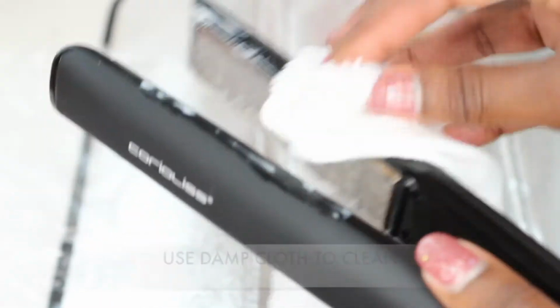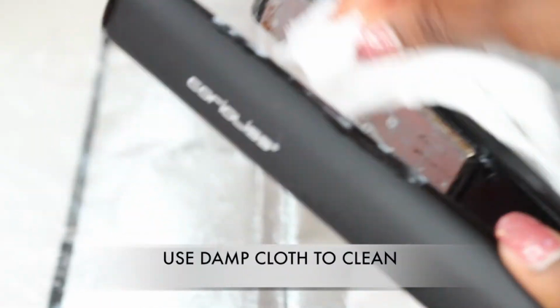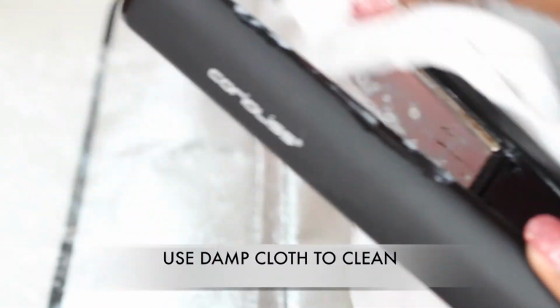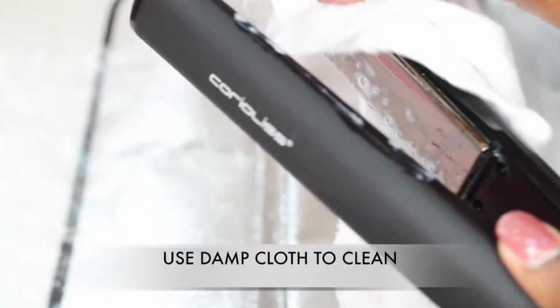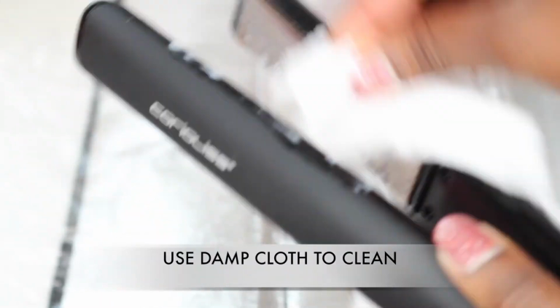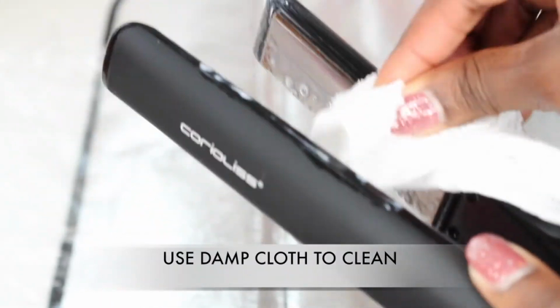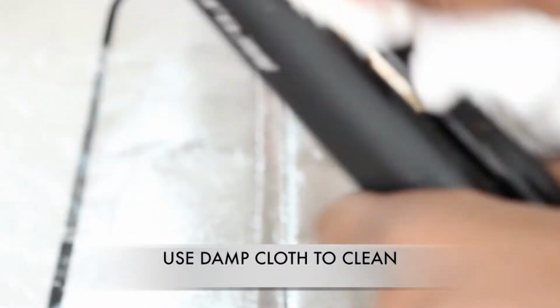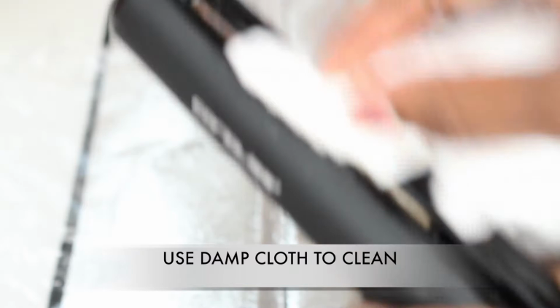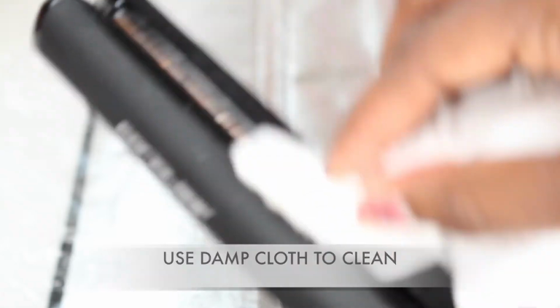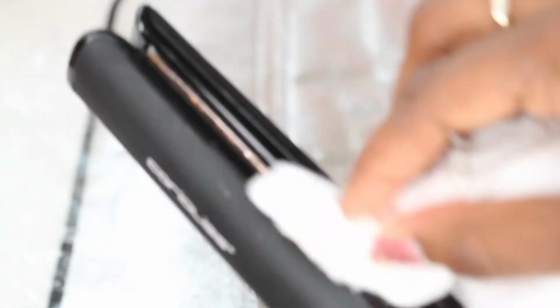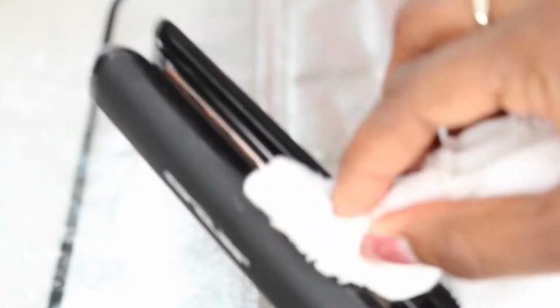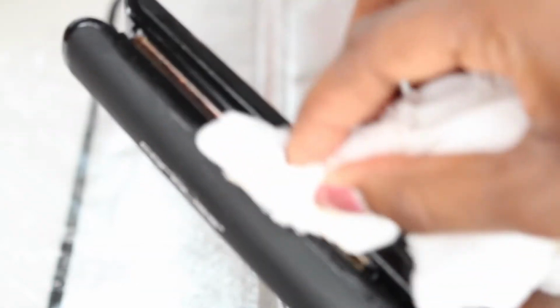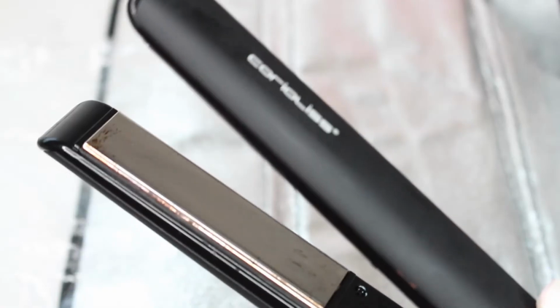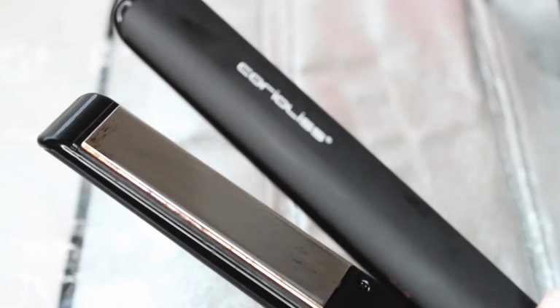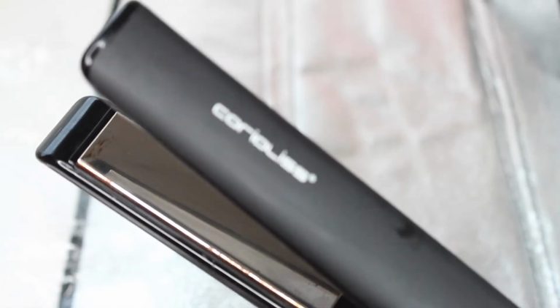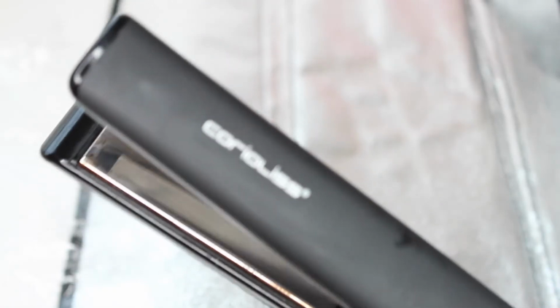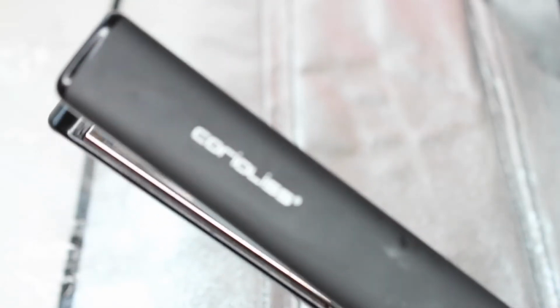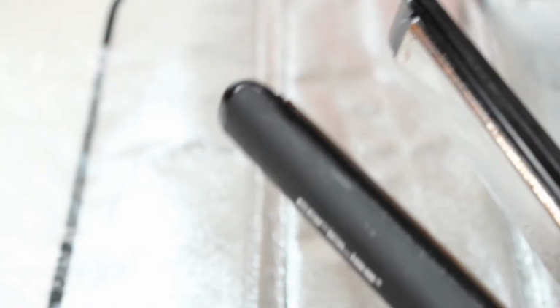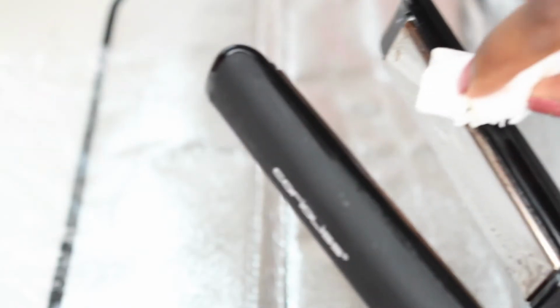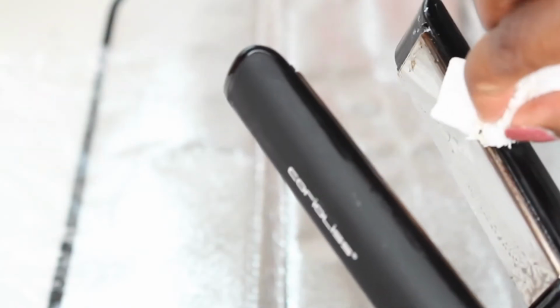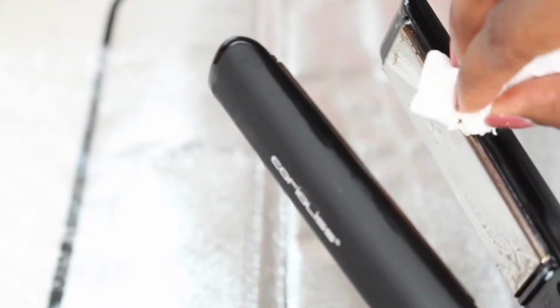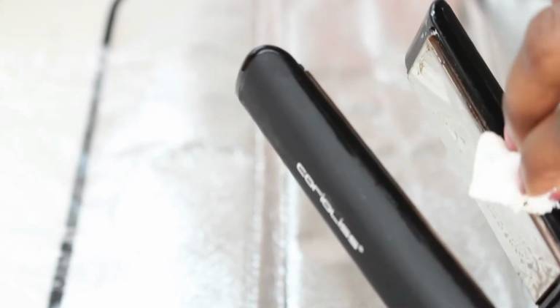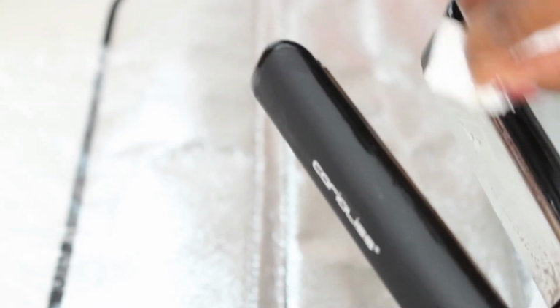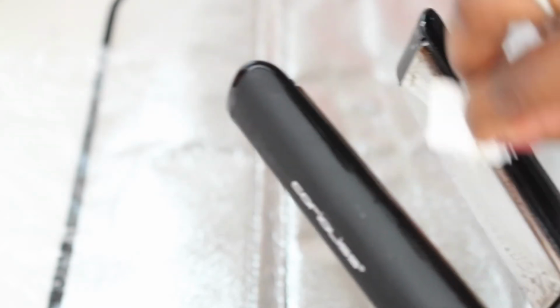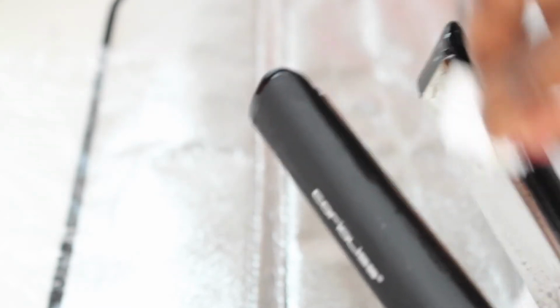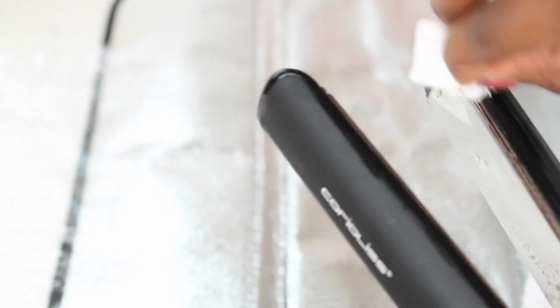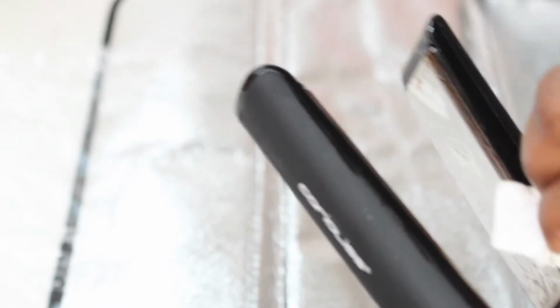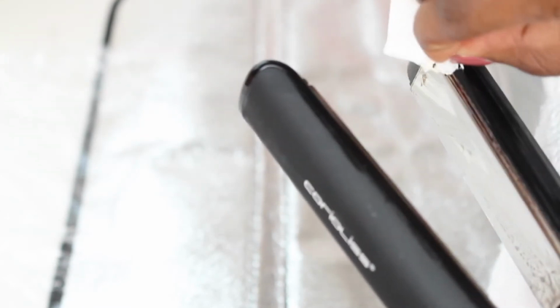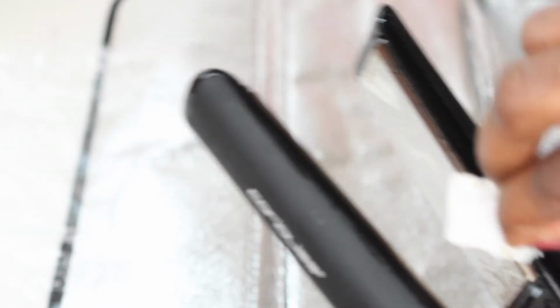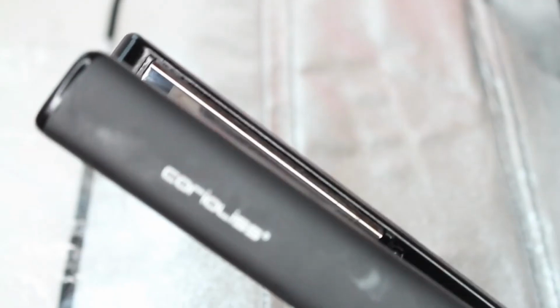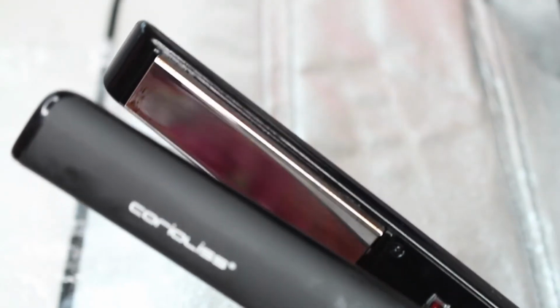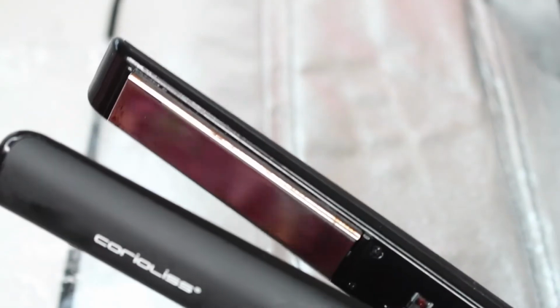Here I'm using a damp cloth to wipe off the relaxer — and look at it, it's working like a charm. Now you have to make sure you get all the relaxer off with another damp clean cloth, or you might run into some trouble.